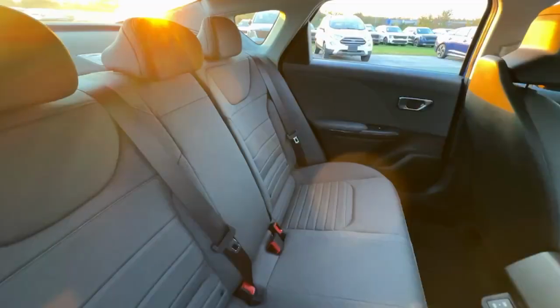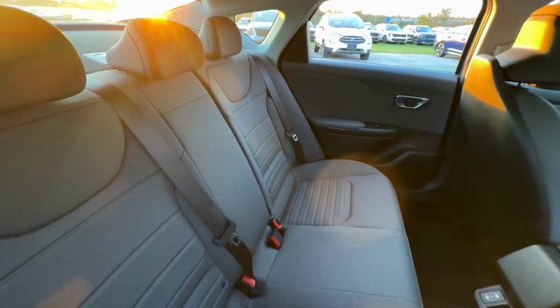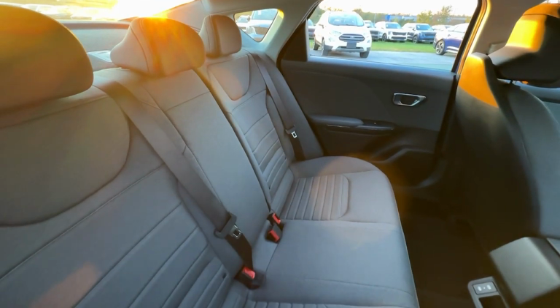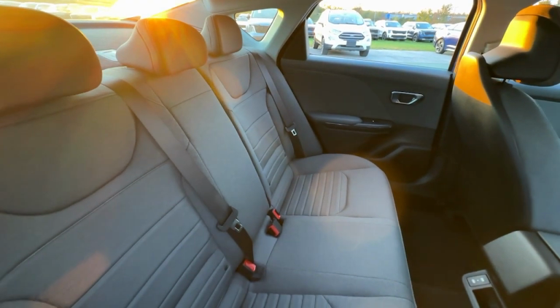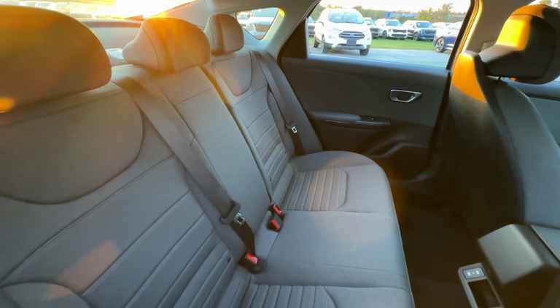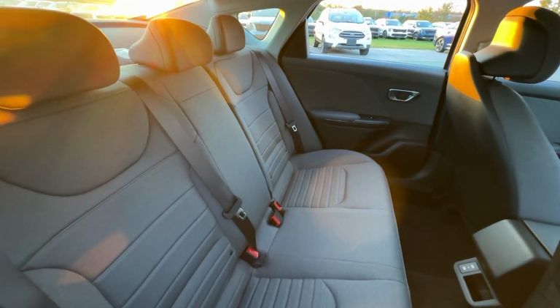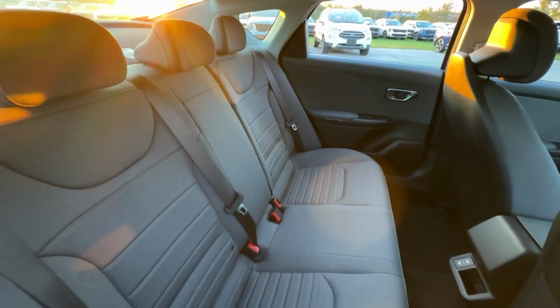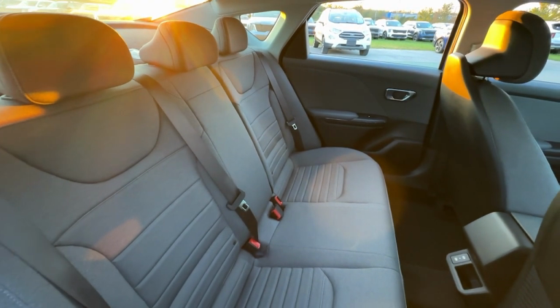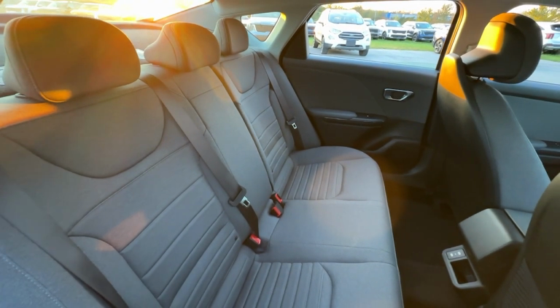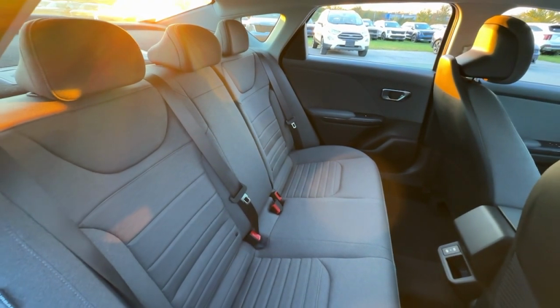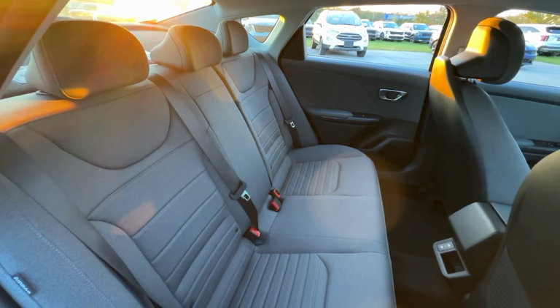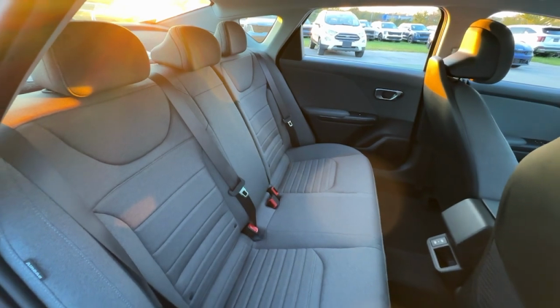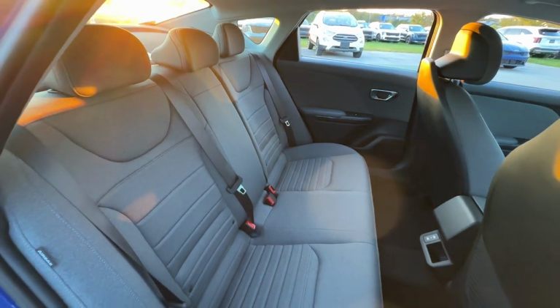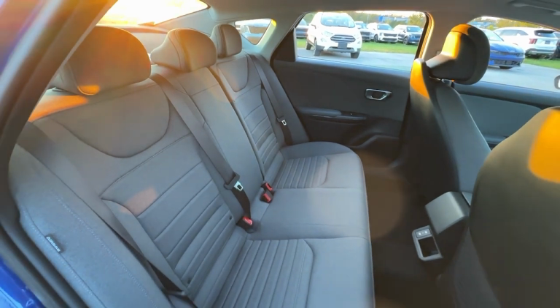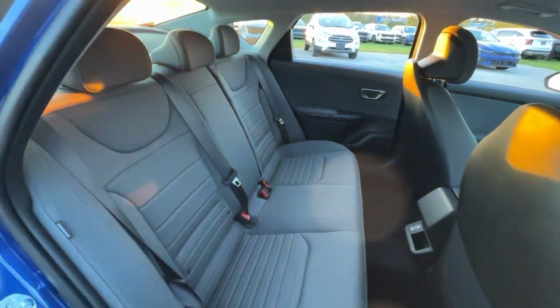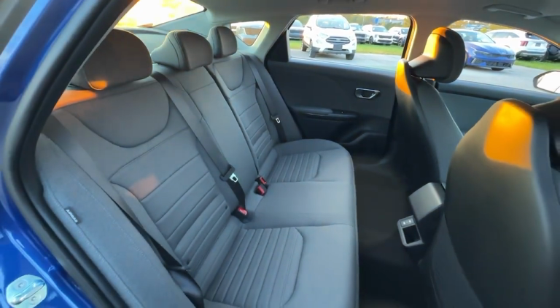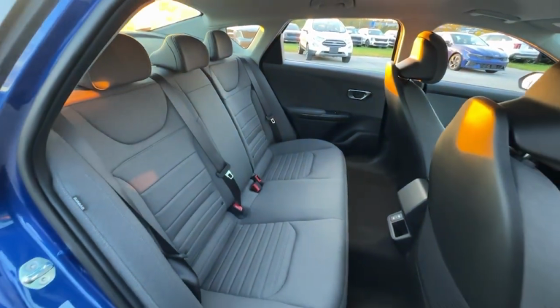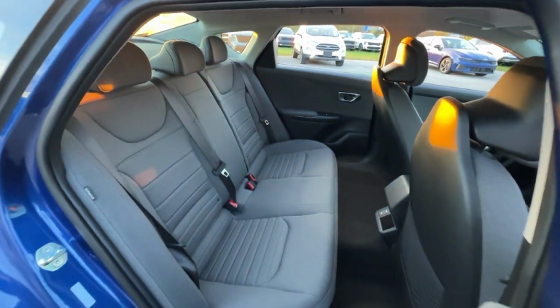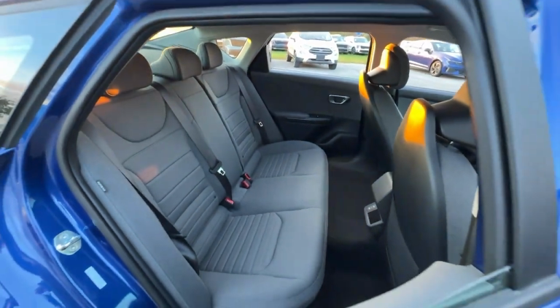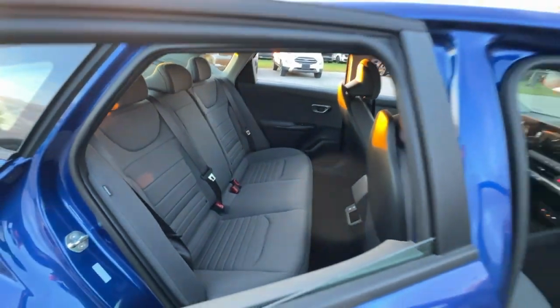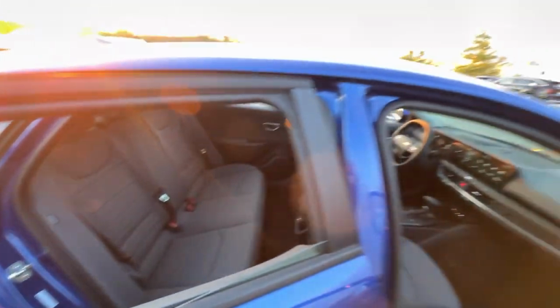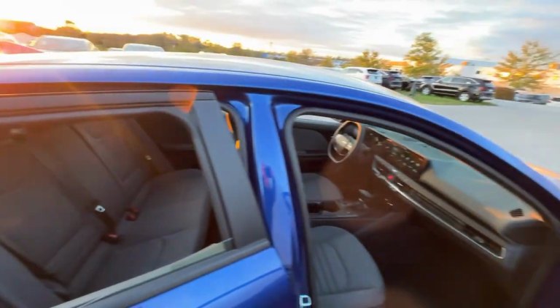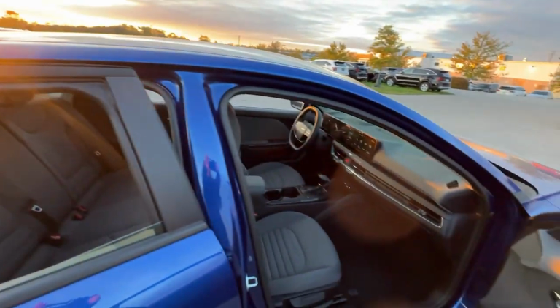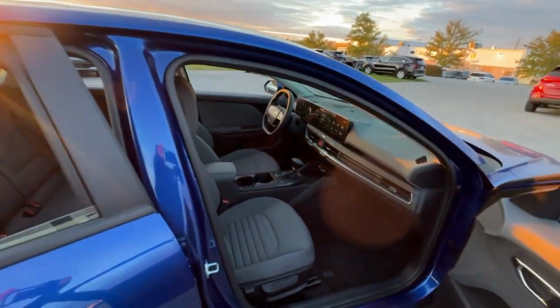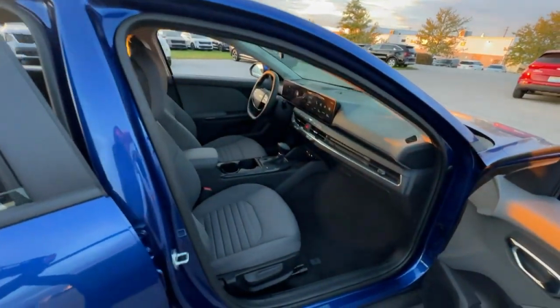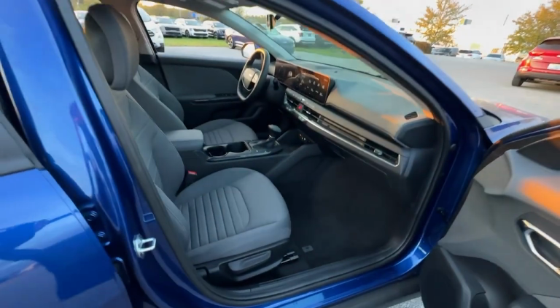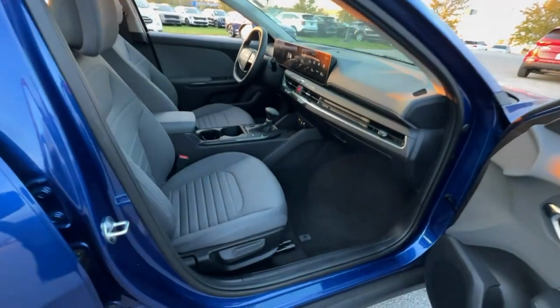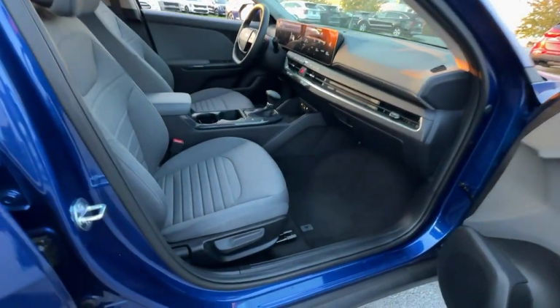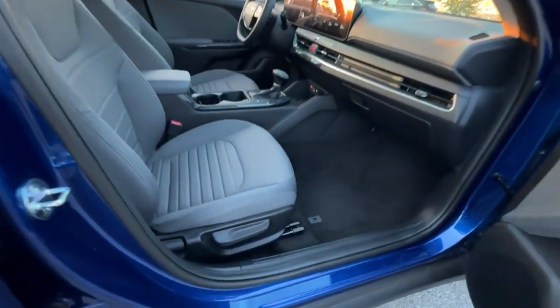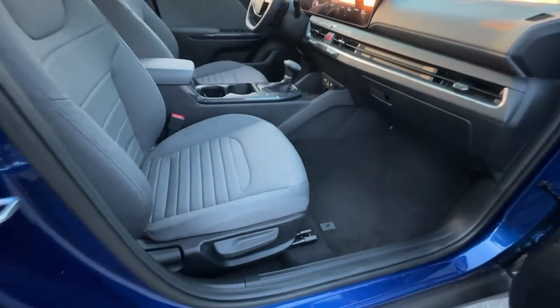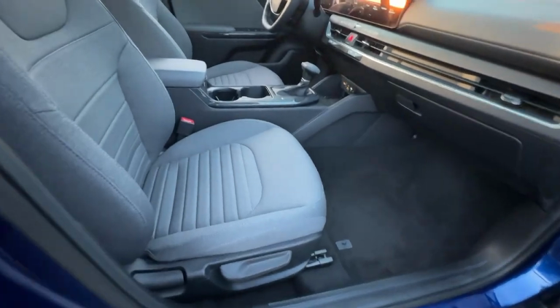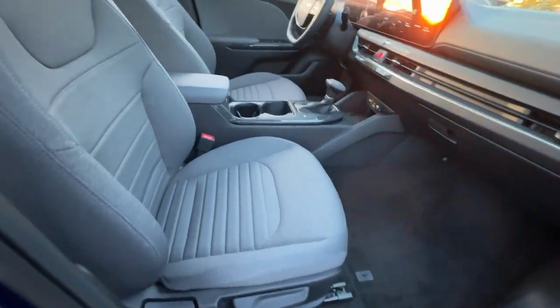Smooth, sporty style was never so smart. See for yourself when you take a test drive. Our professional staff looks forward to giving you excellent service. Thank you.